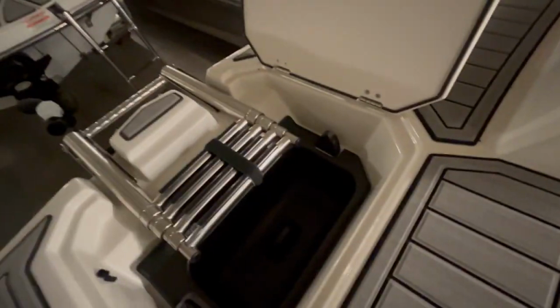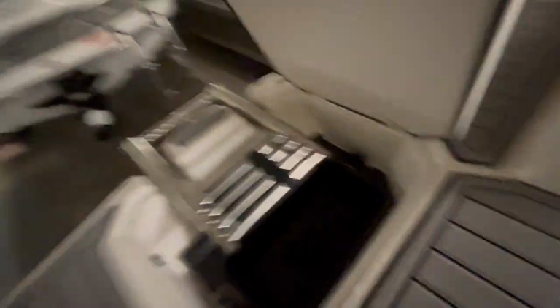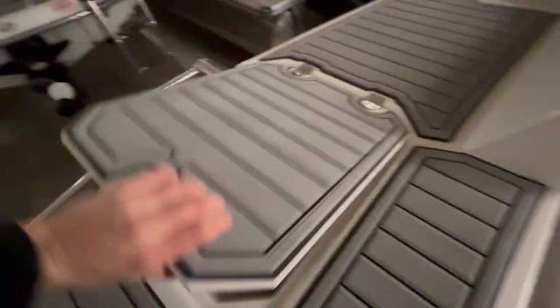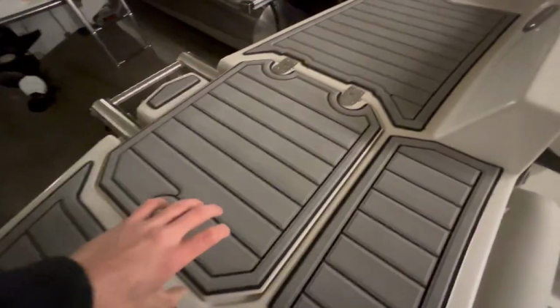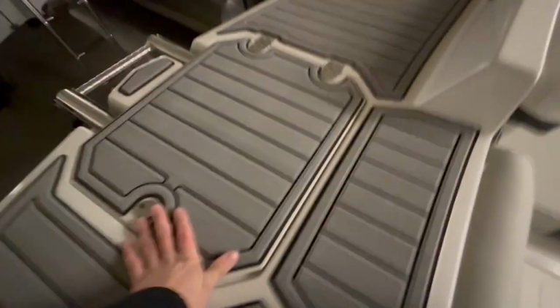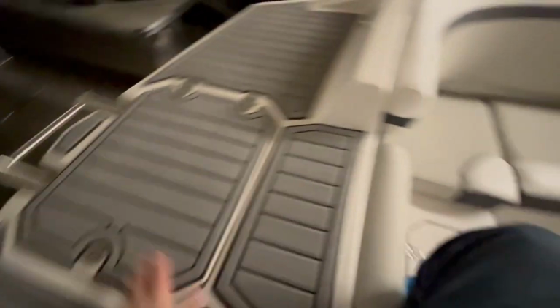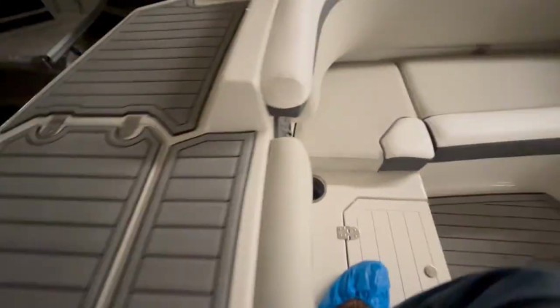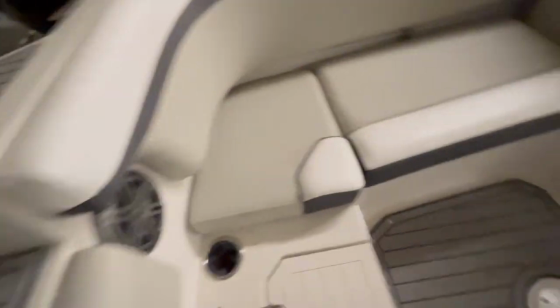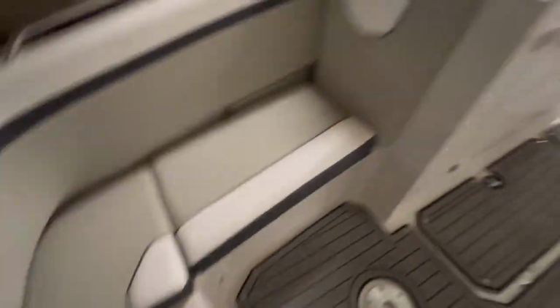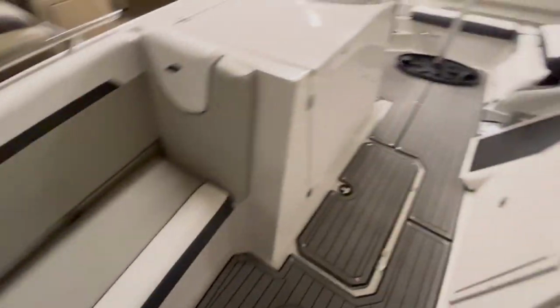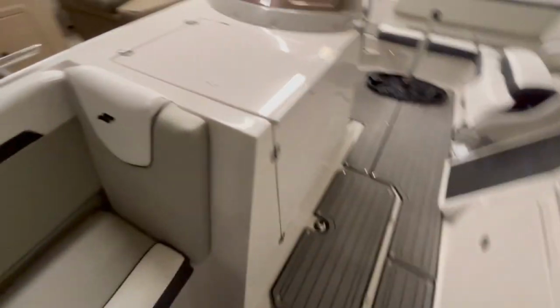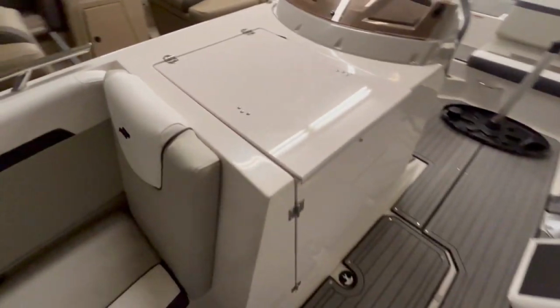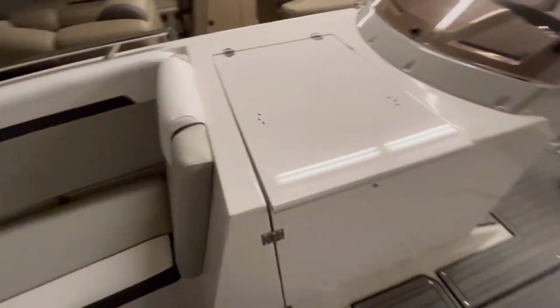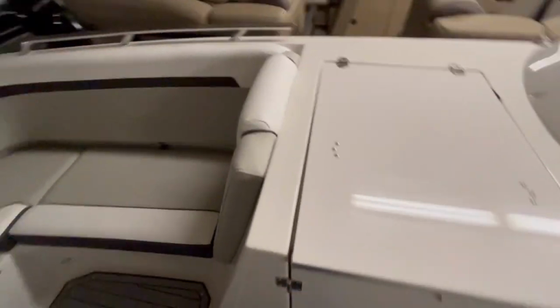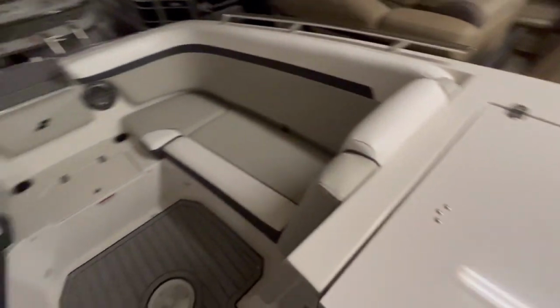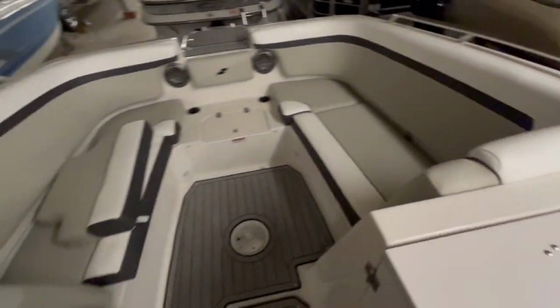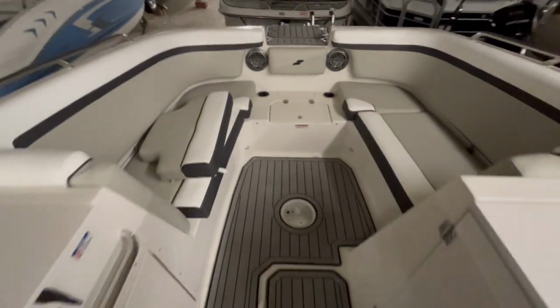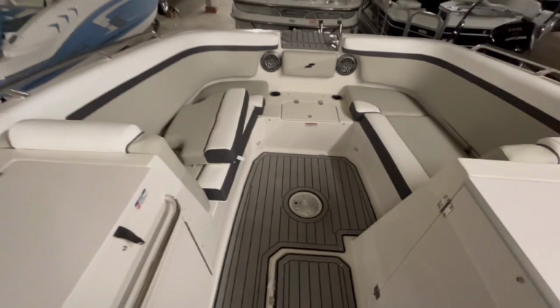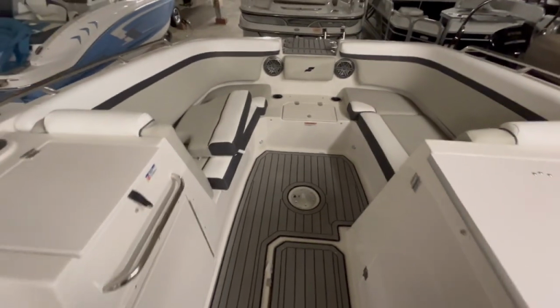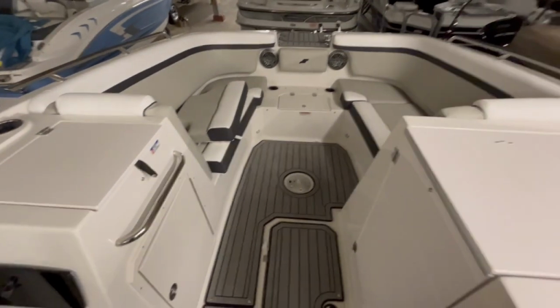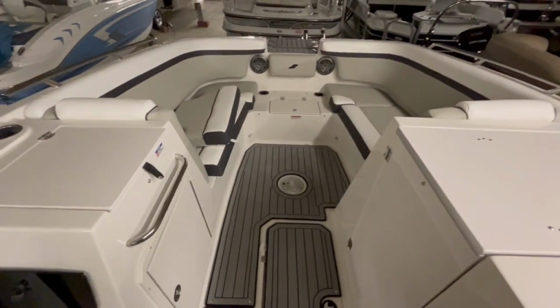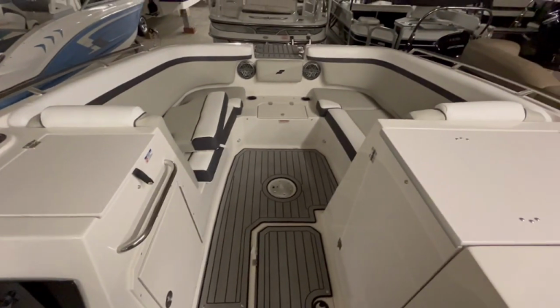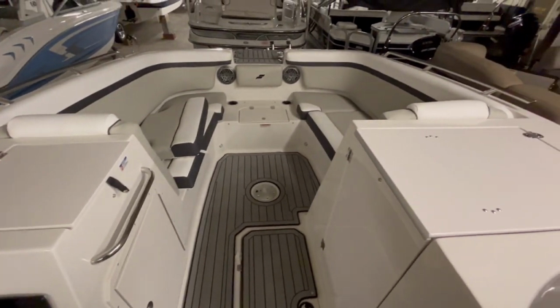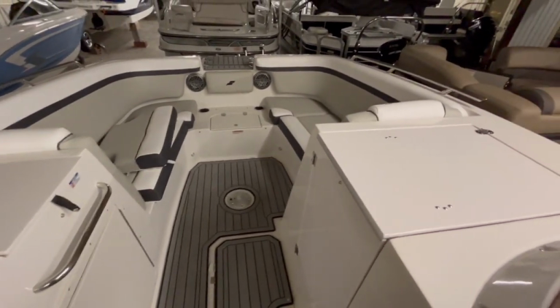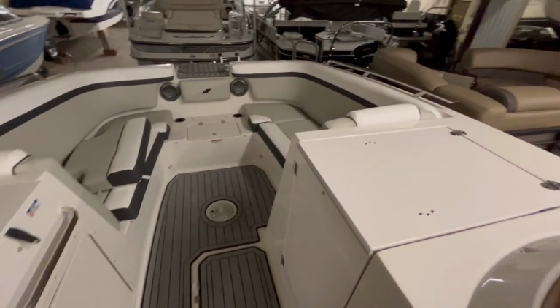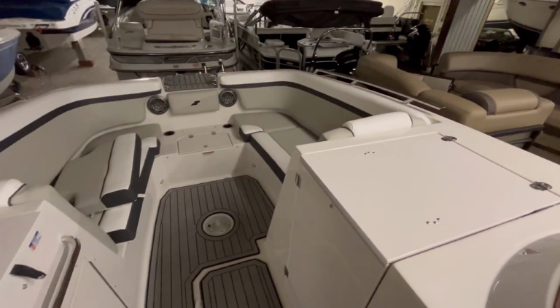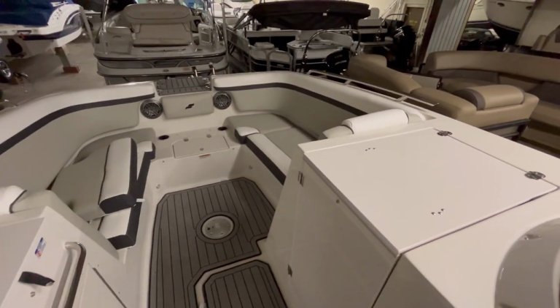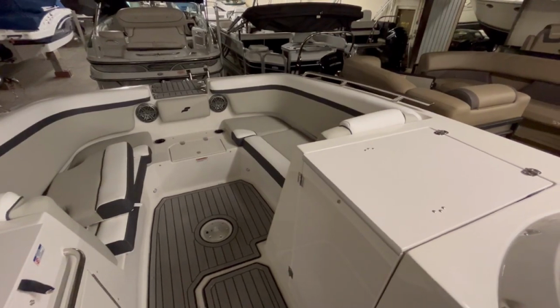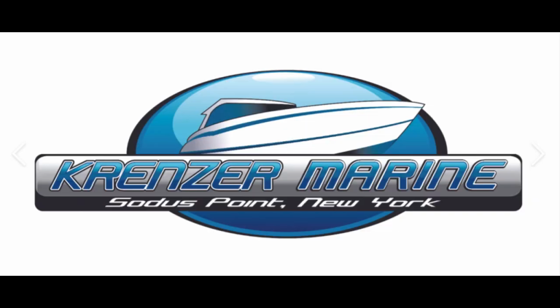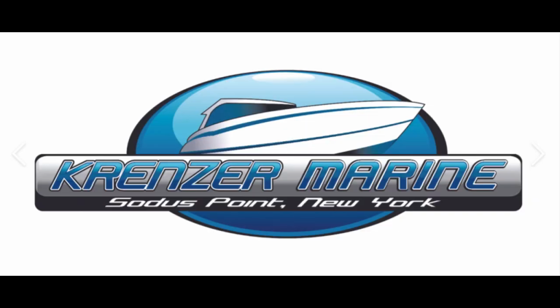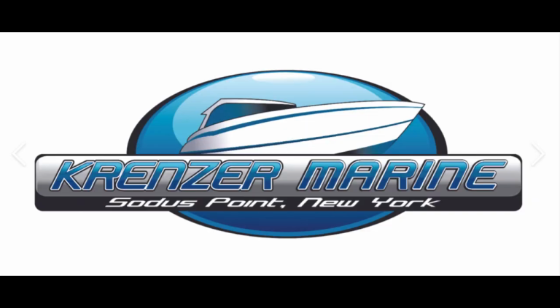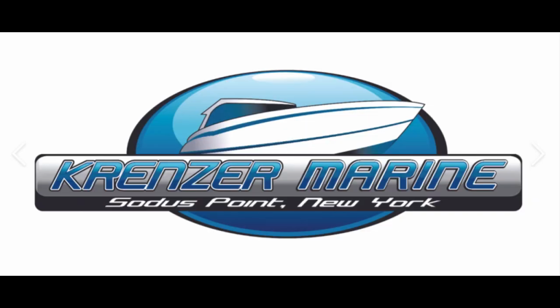And that is the 2024 Starcraft Deck Boat. Come check it out at our new heated storage building.